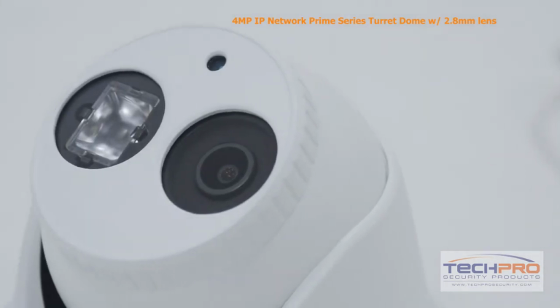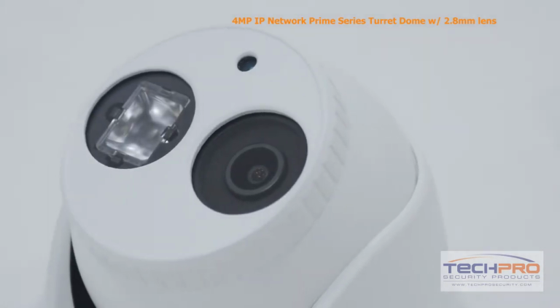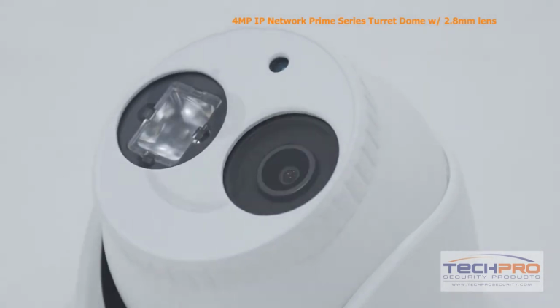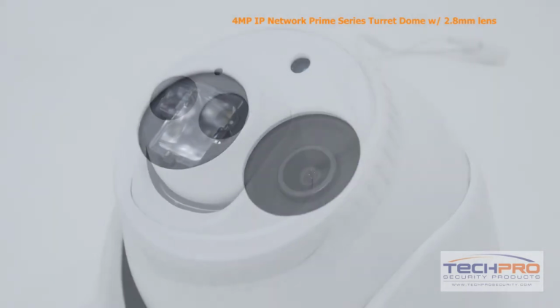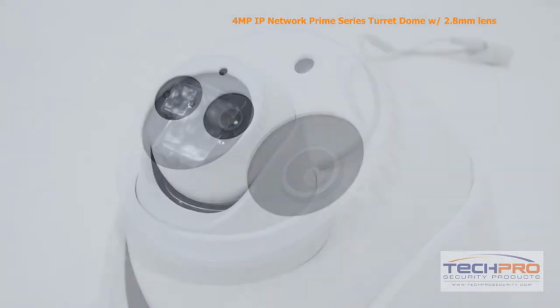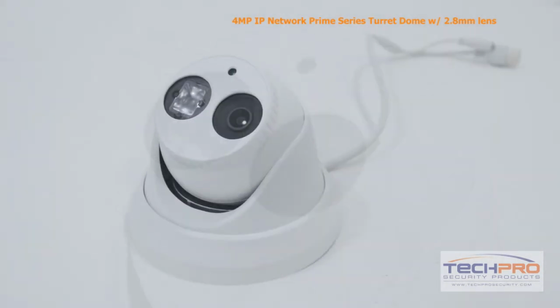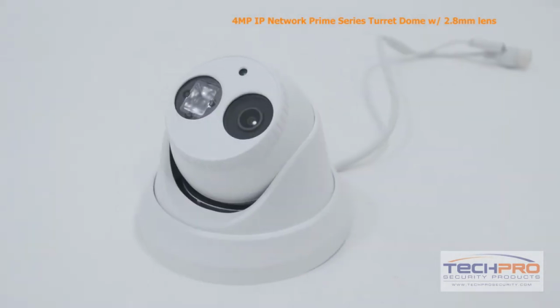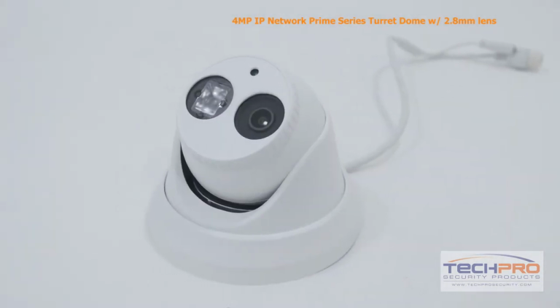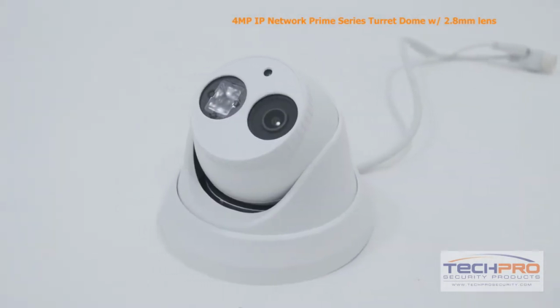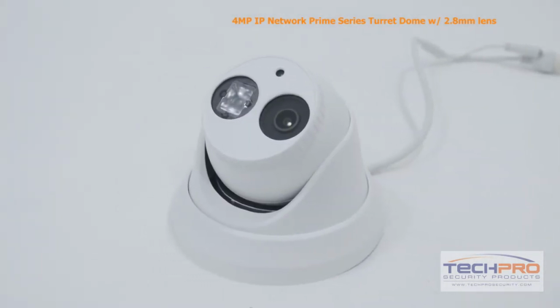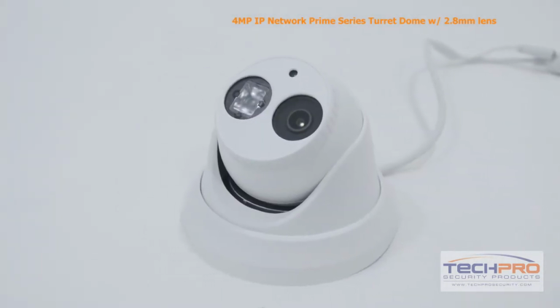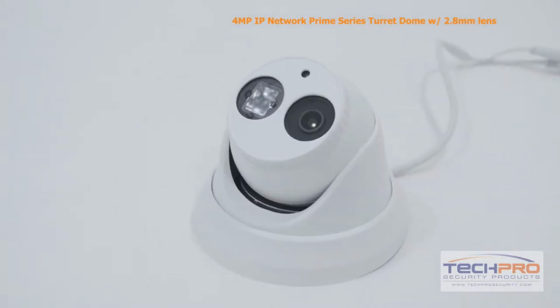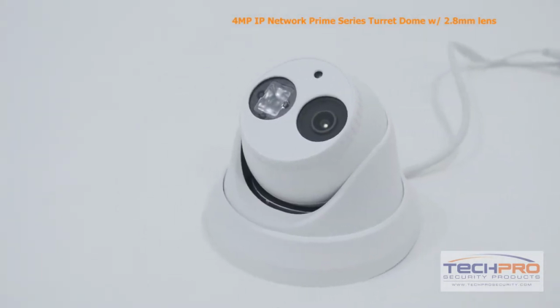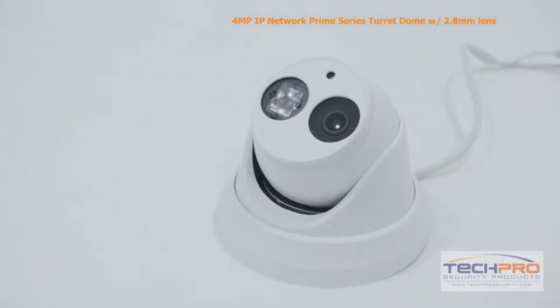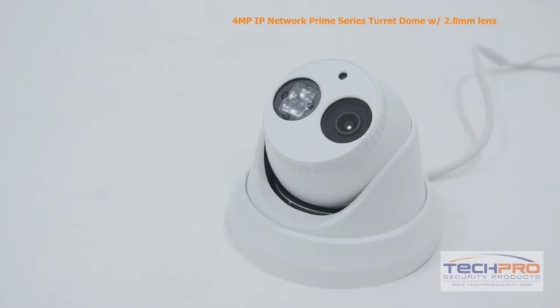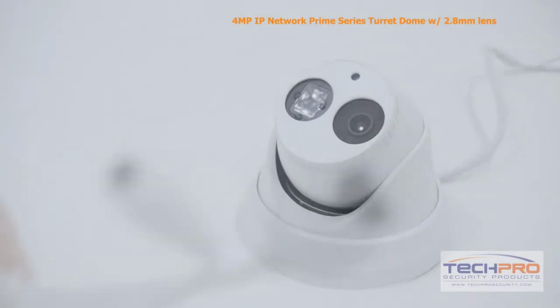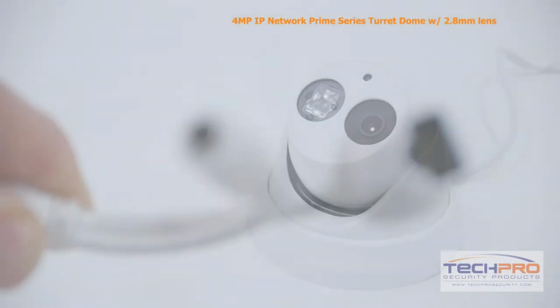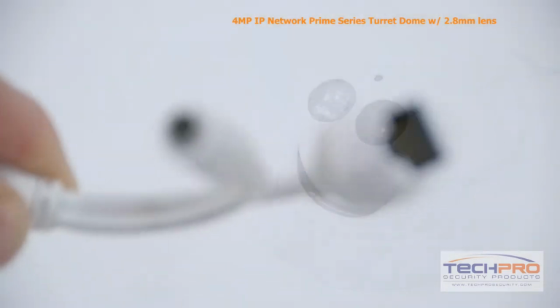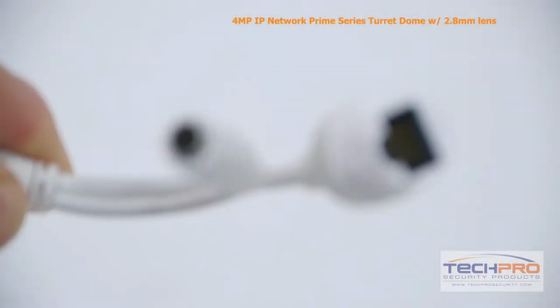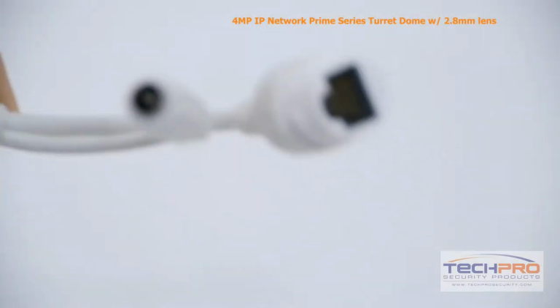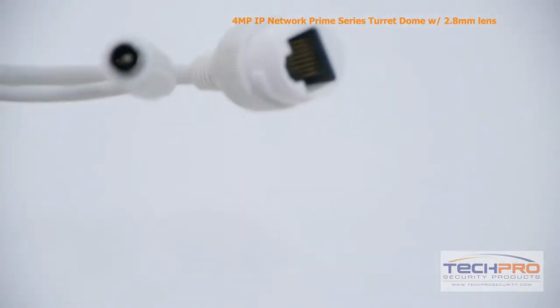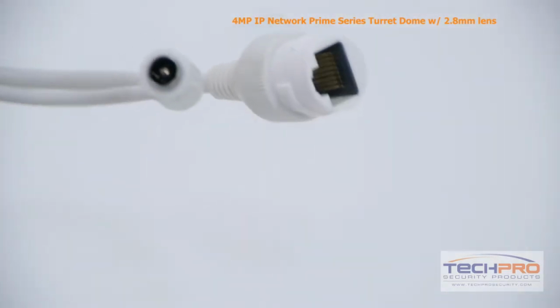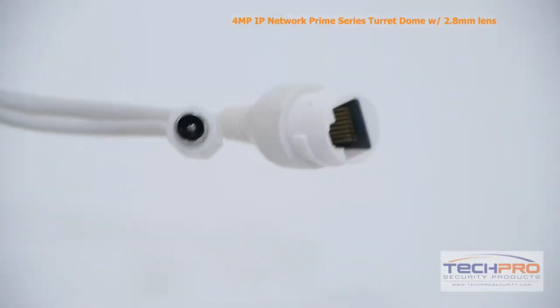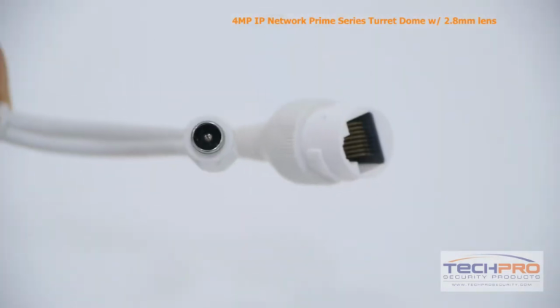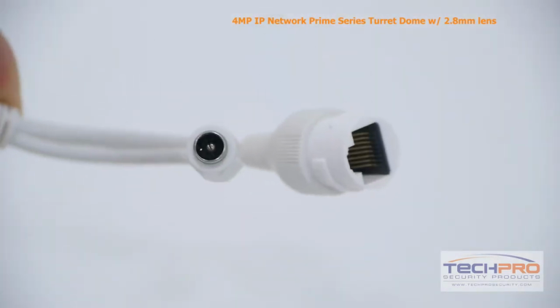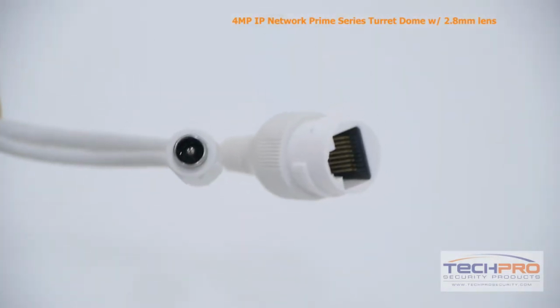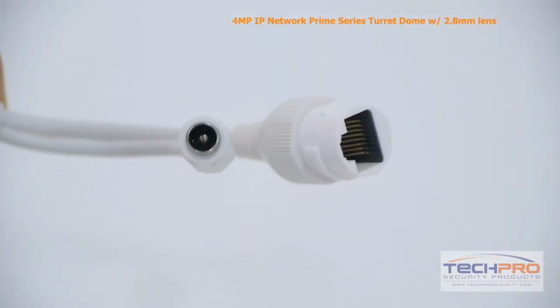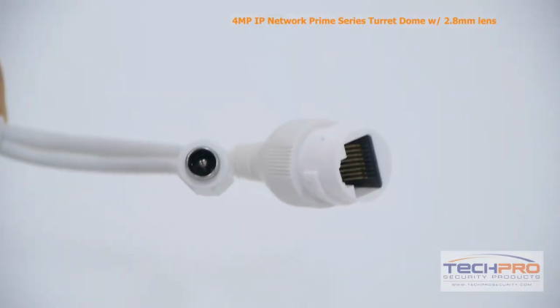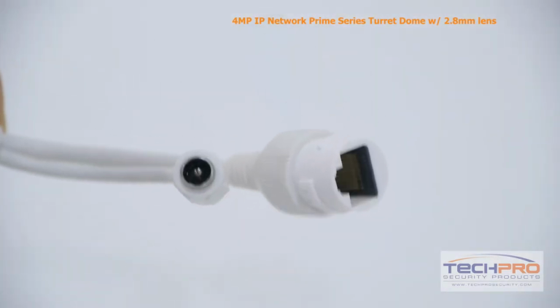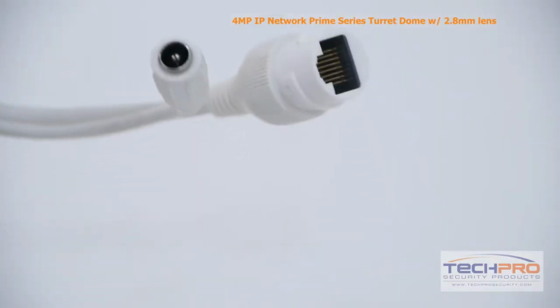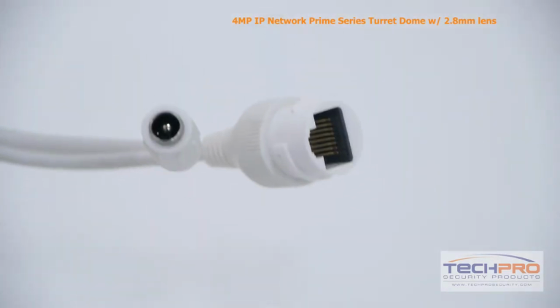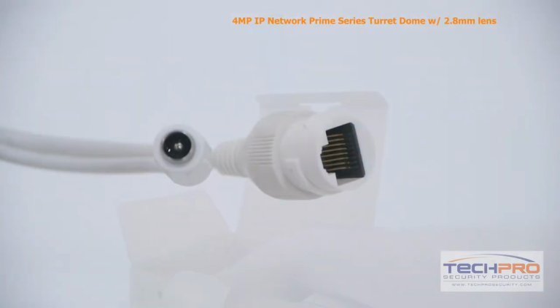The system can be monitored from almost any device with access to the internet with our custom security apps. It can be powered by either 12 volt DC or PoE, power over Ethernet.